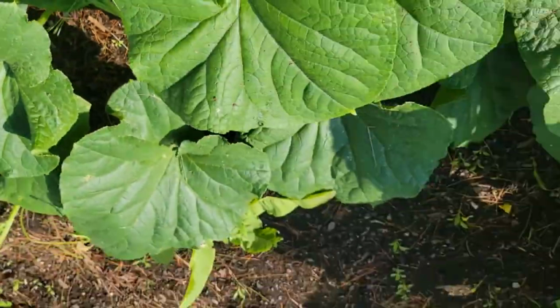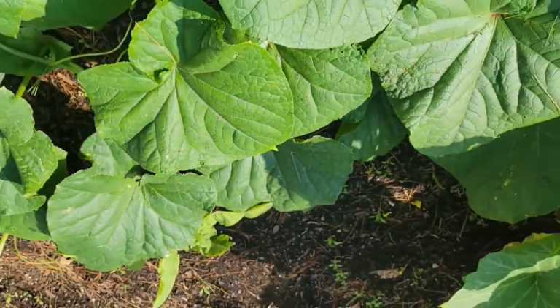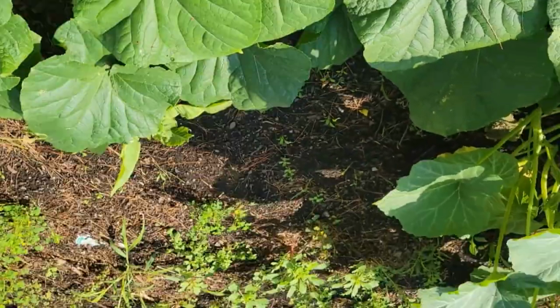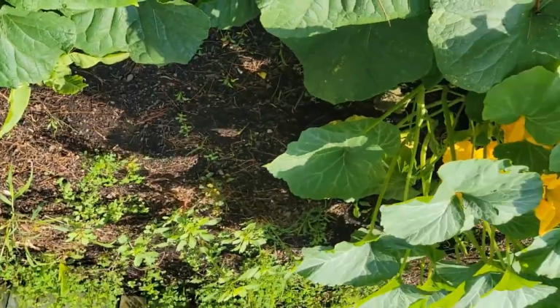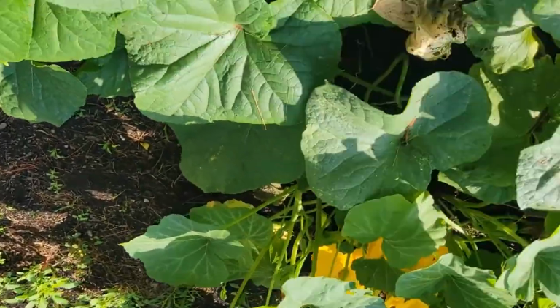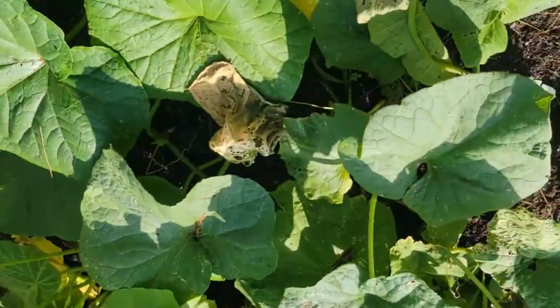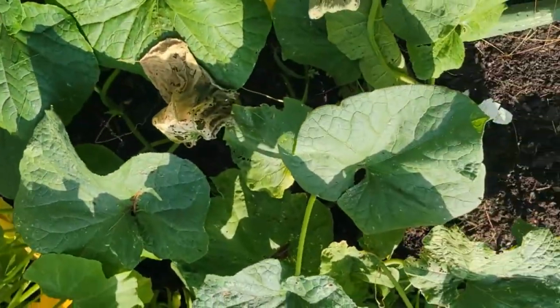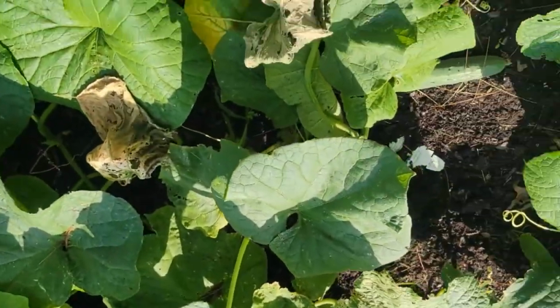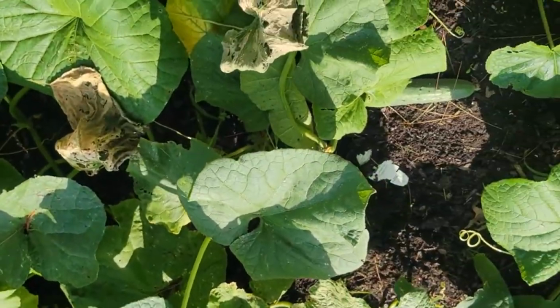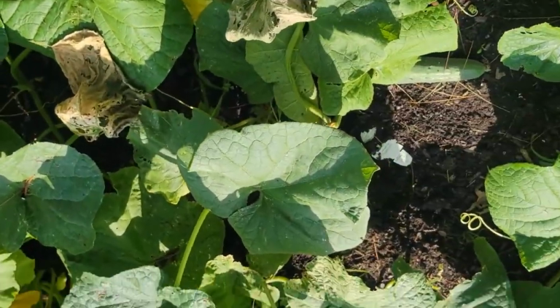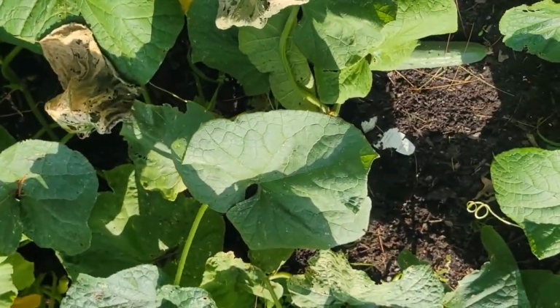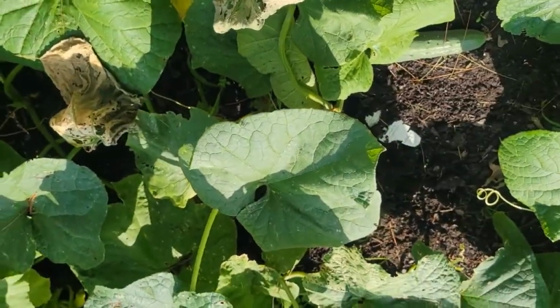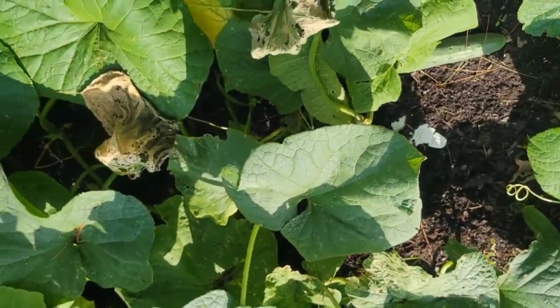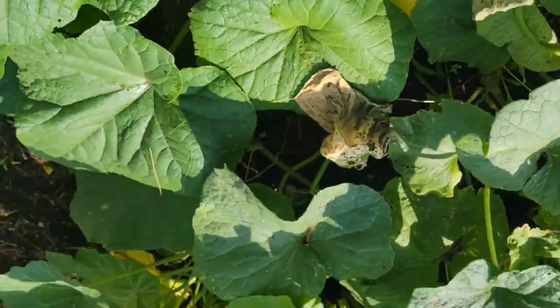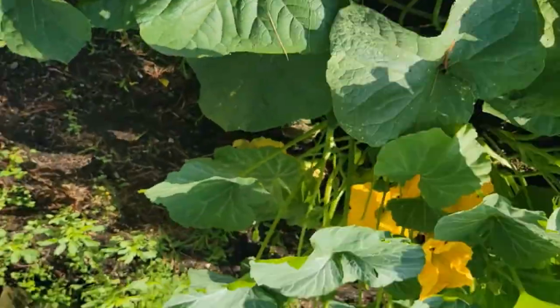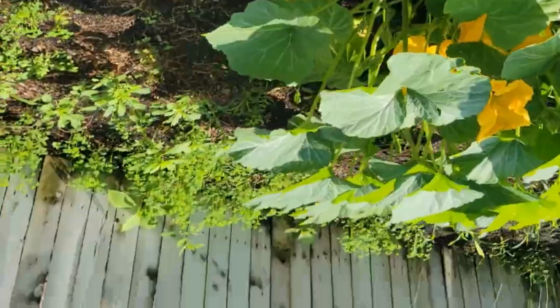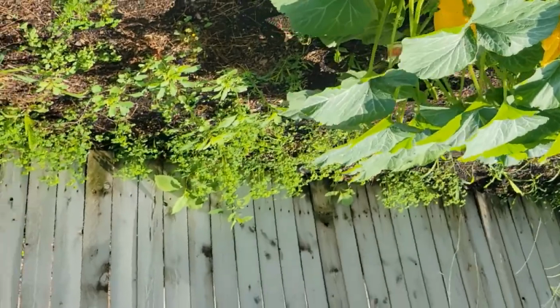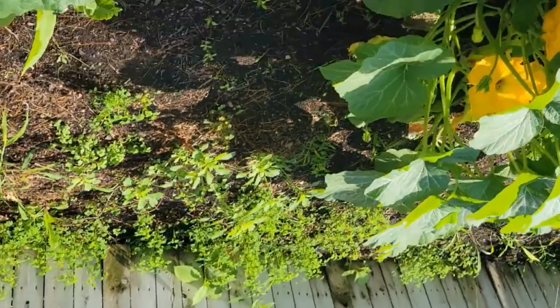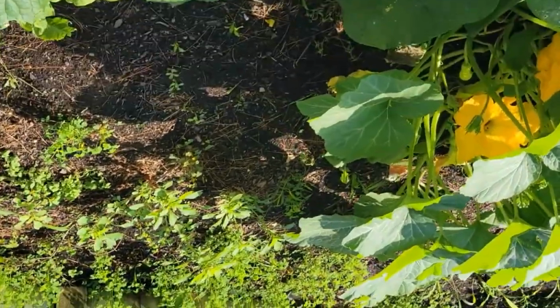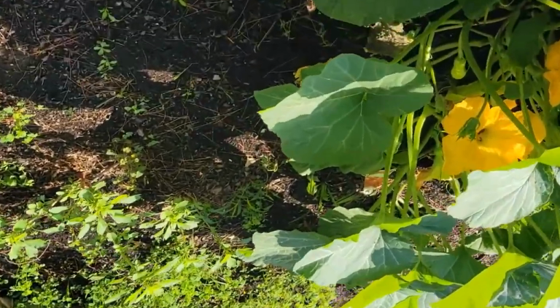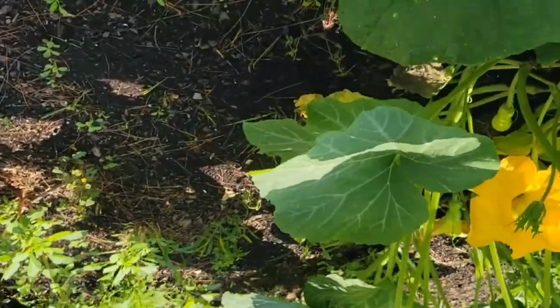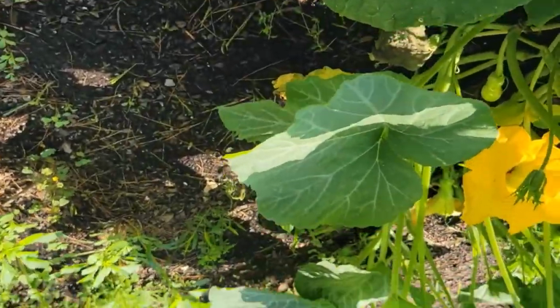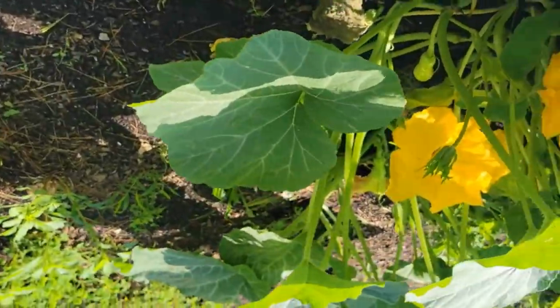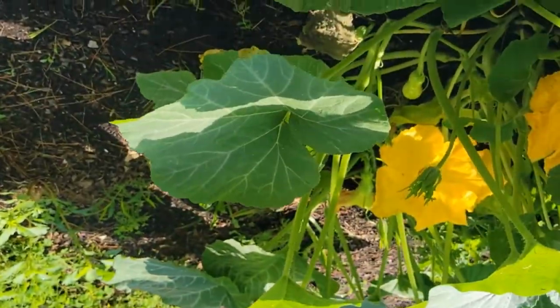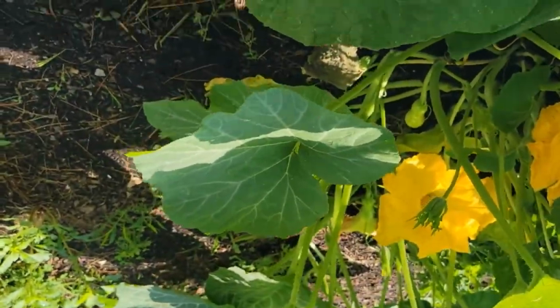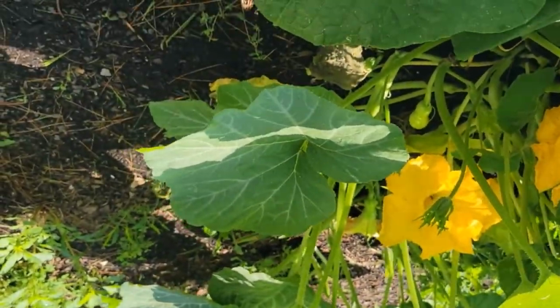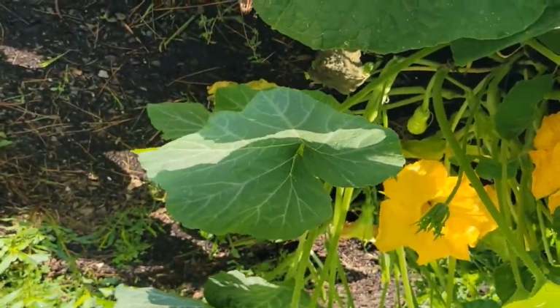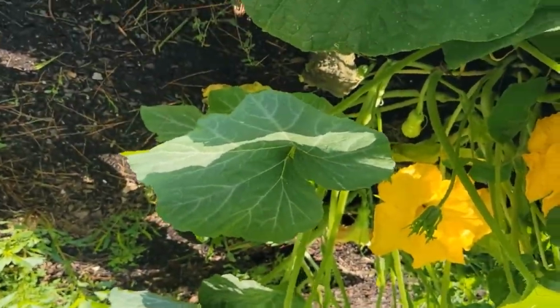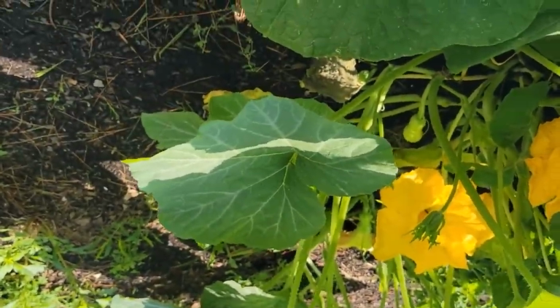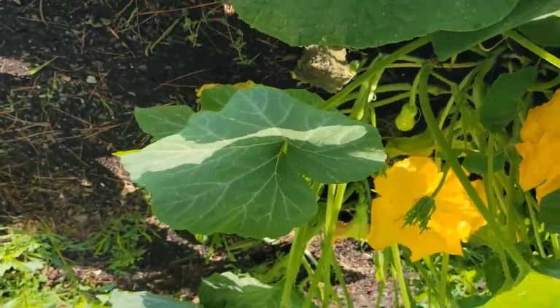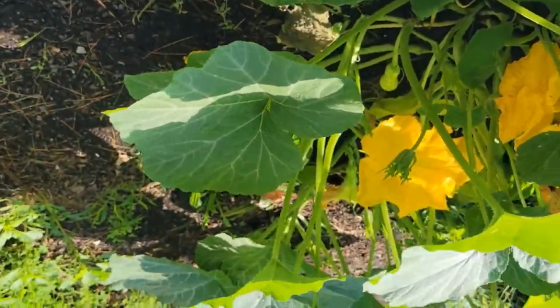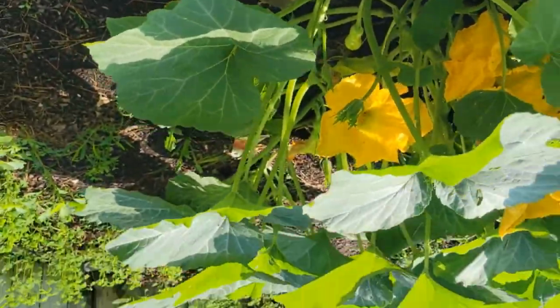And in the squash plant we have some small baby cucumbers also. And in squash we have some small baby squash yet to grow.